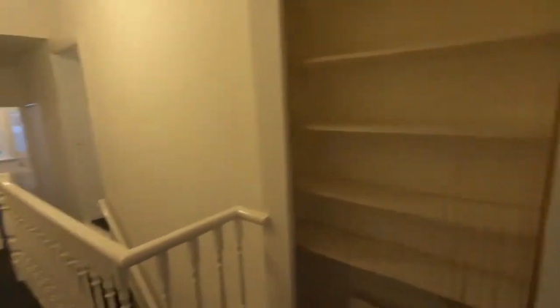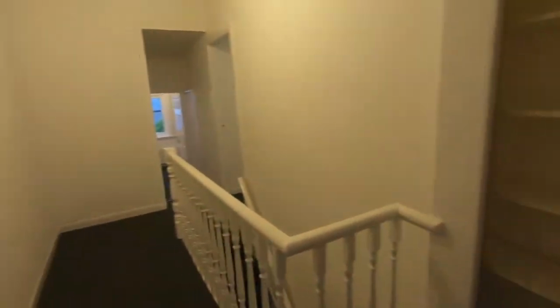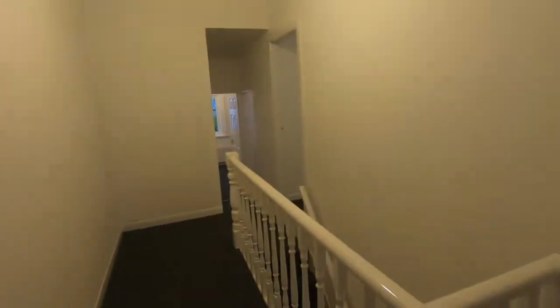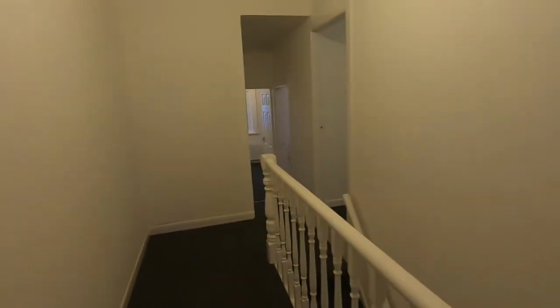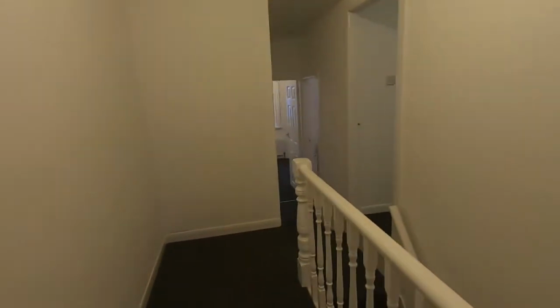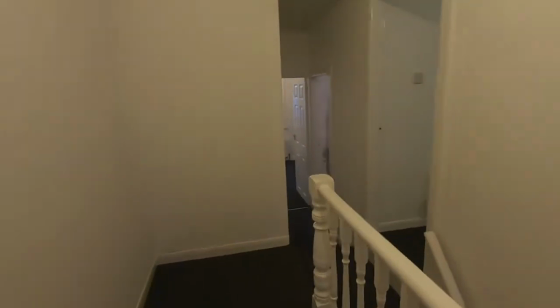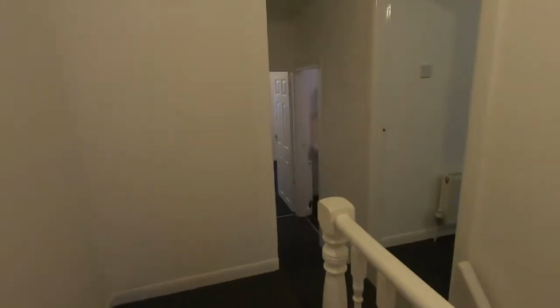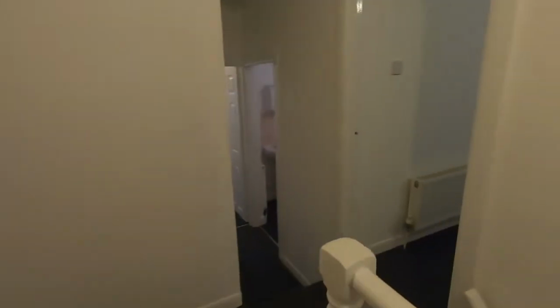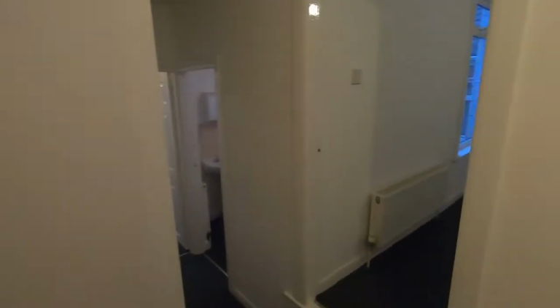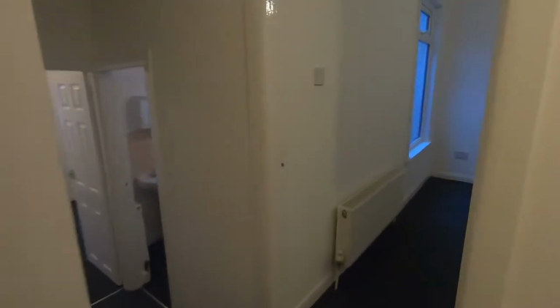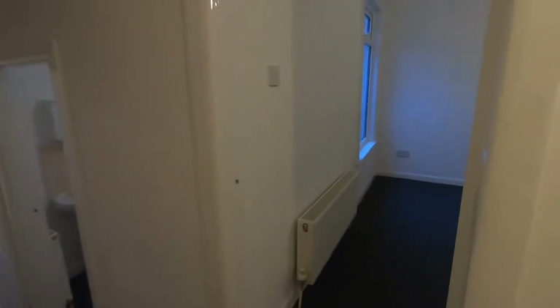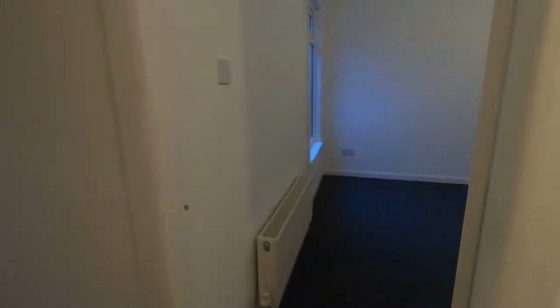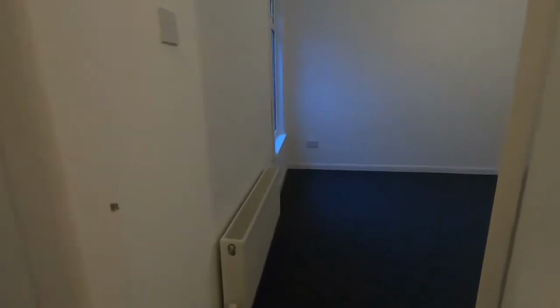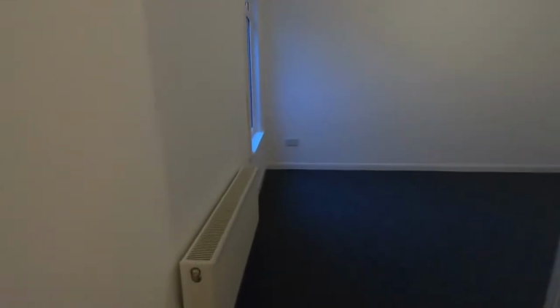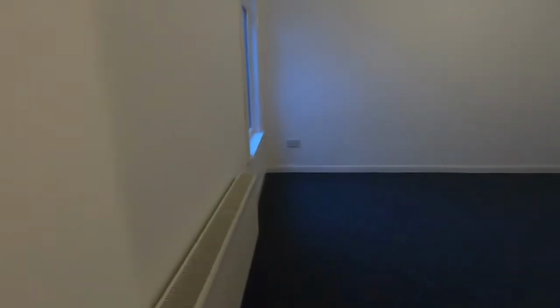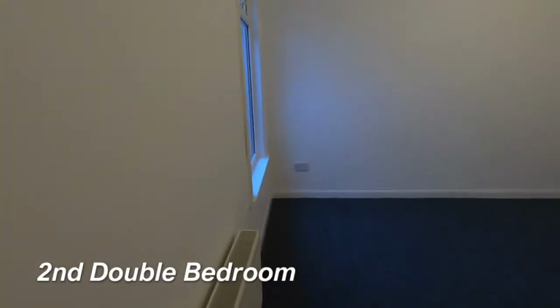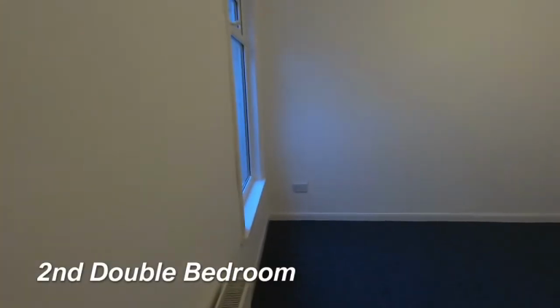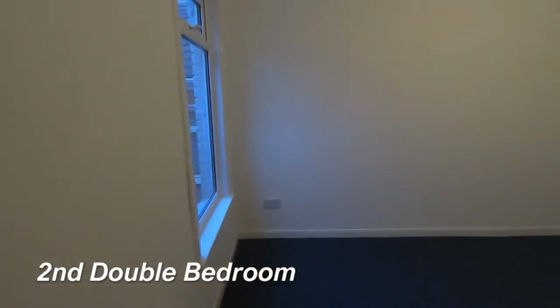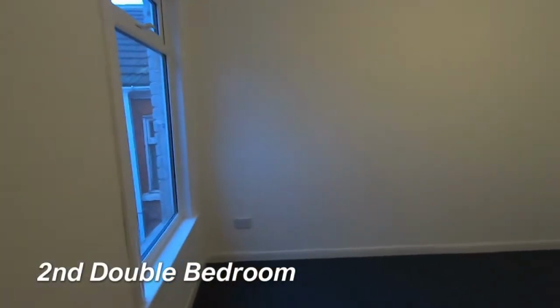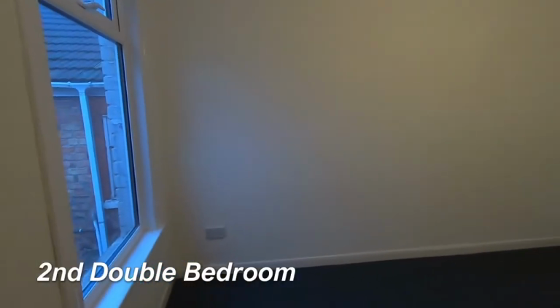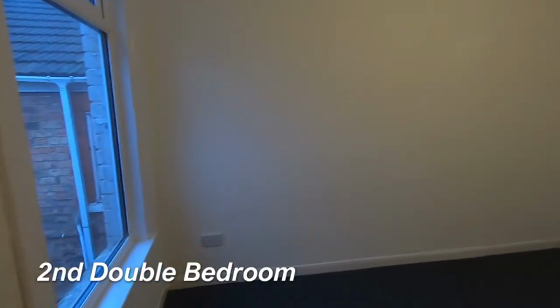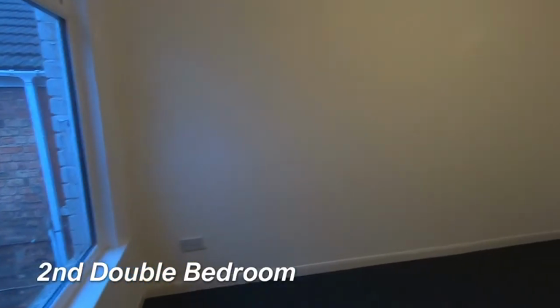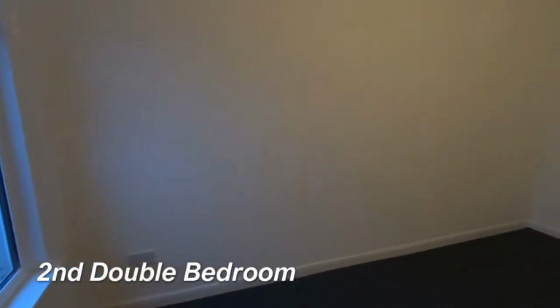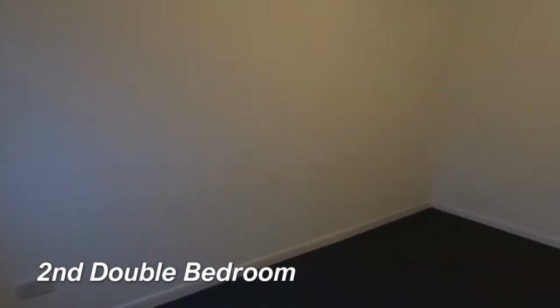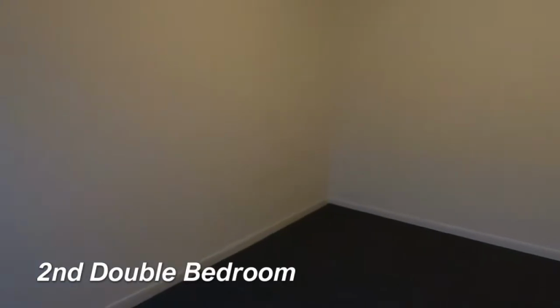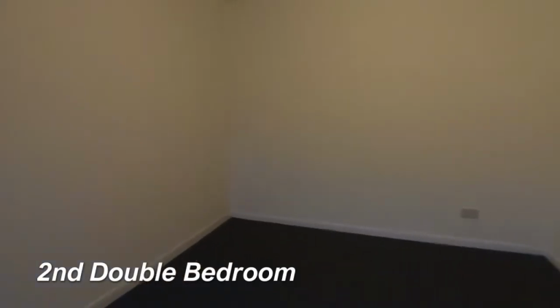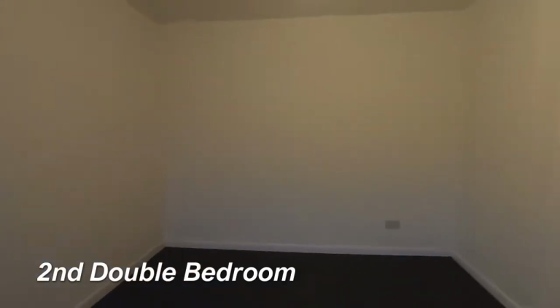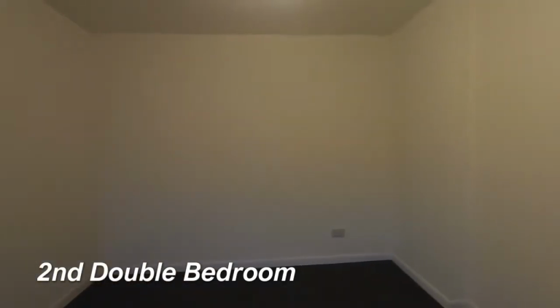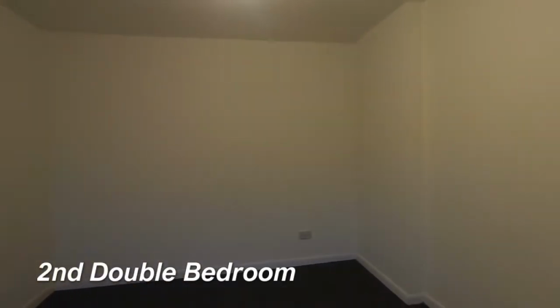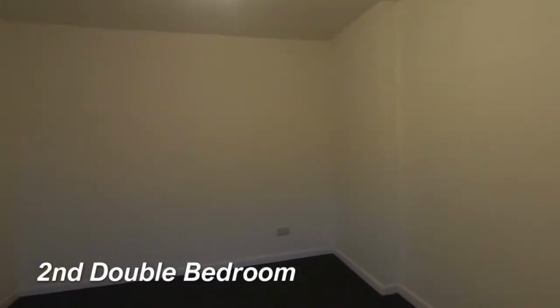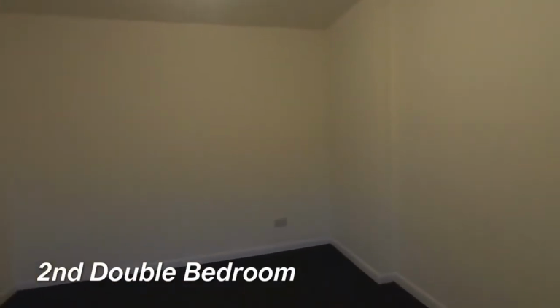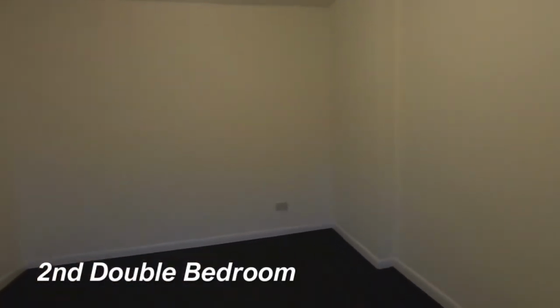As we come back down the hallway, I'll take you through to the double bedroom in the middle of the property. Again, this is a really good size — fantastic for a double bed — and lots of space for storage in here as well.